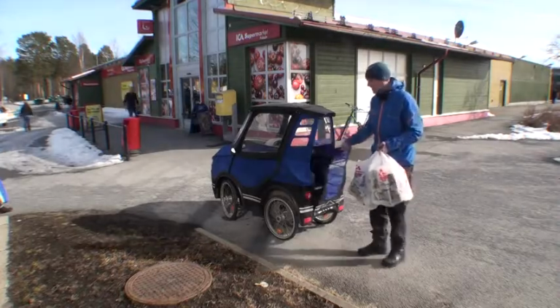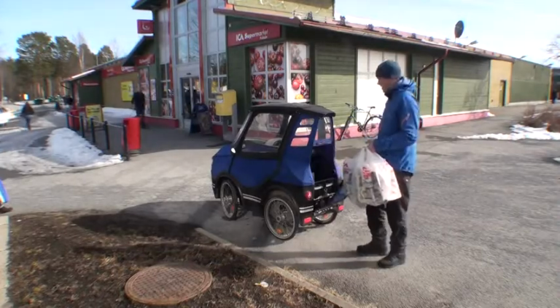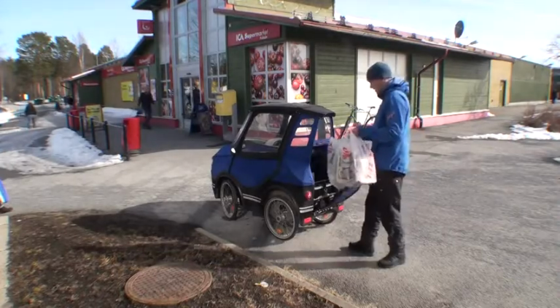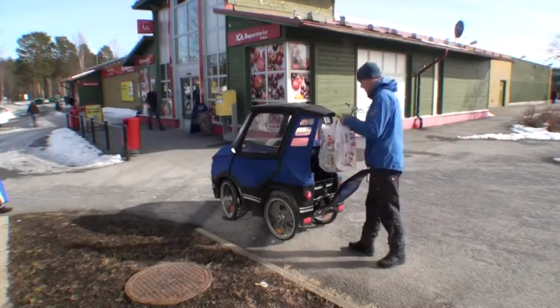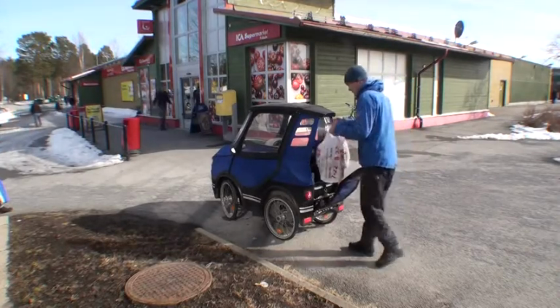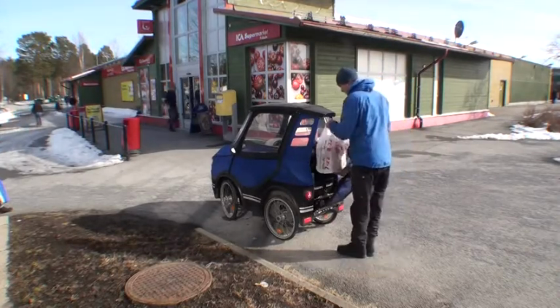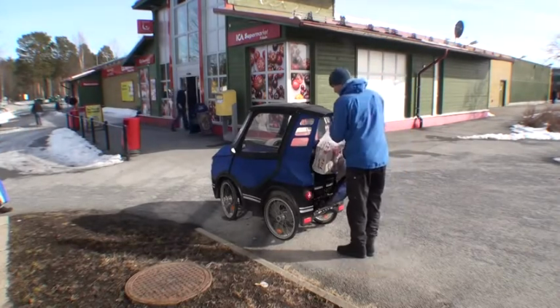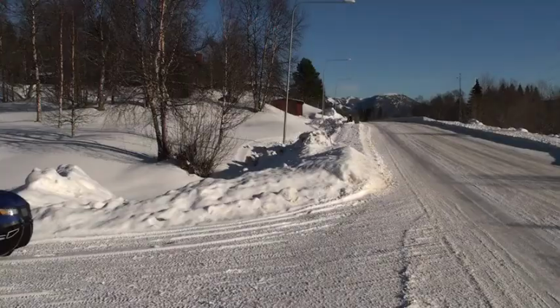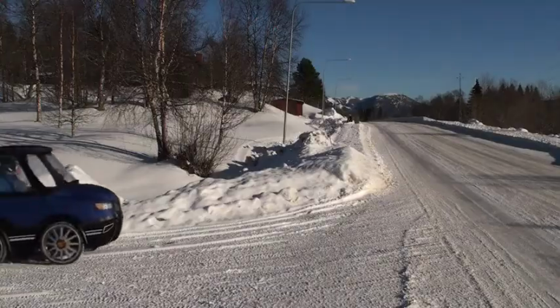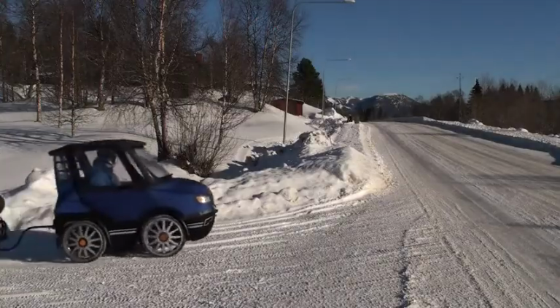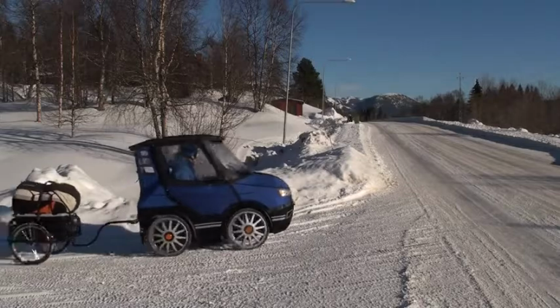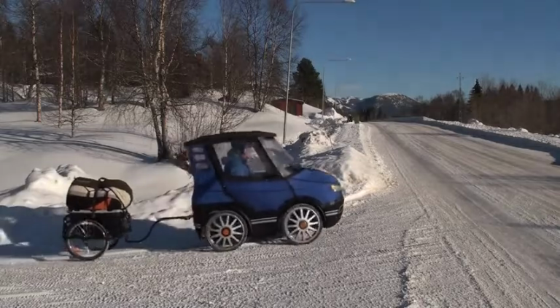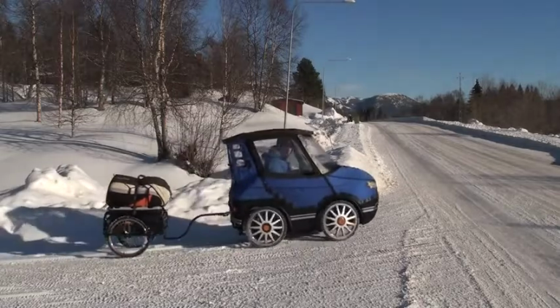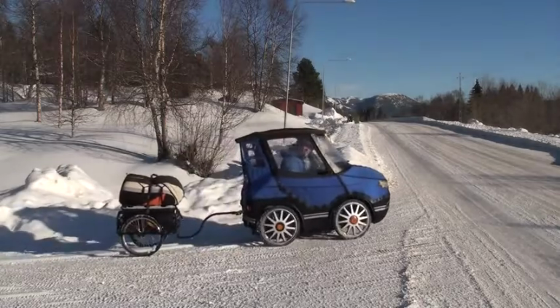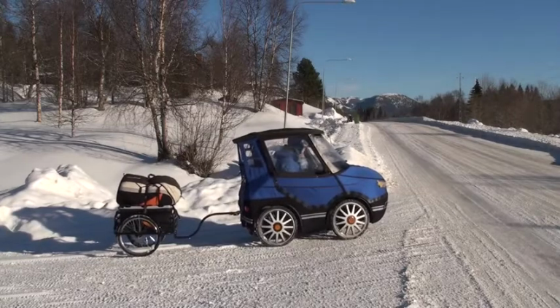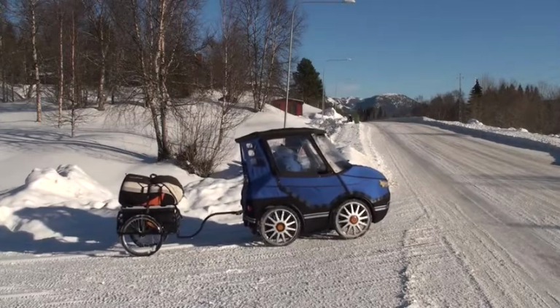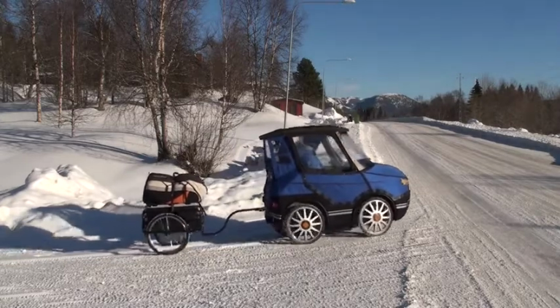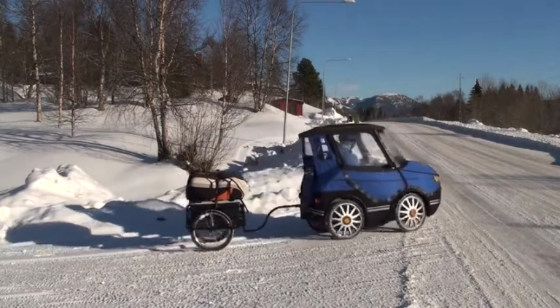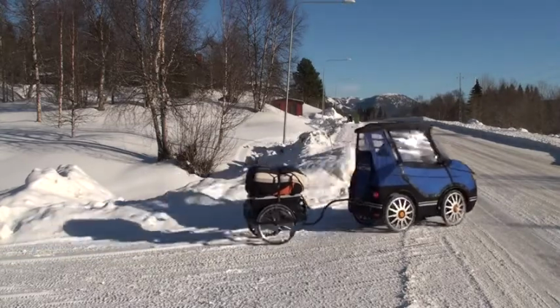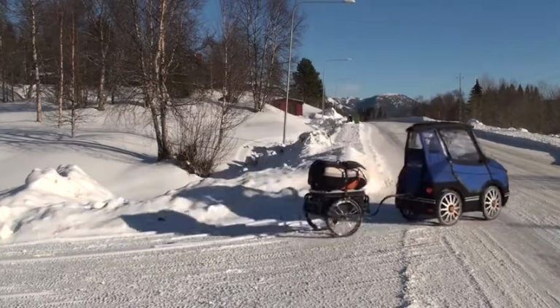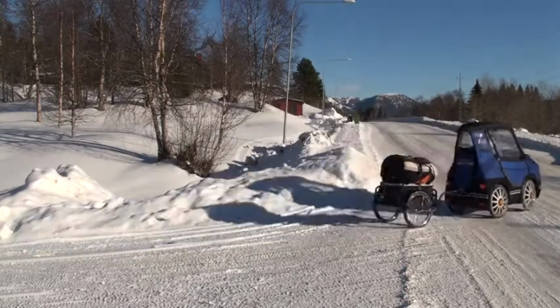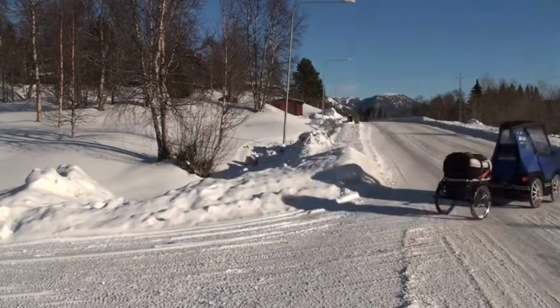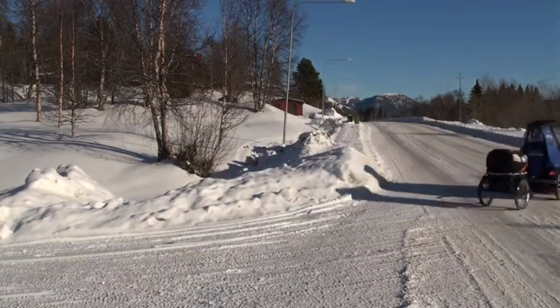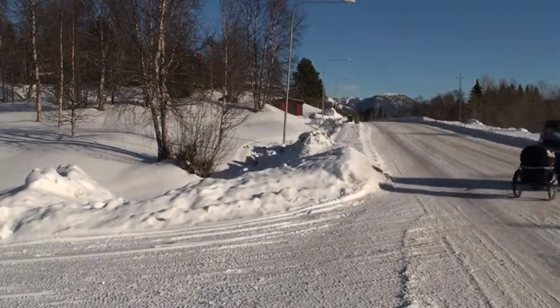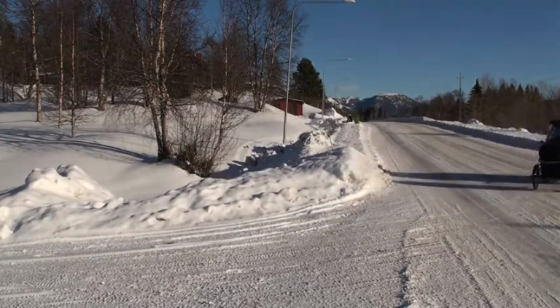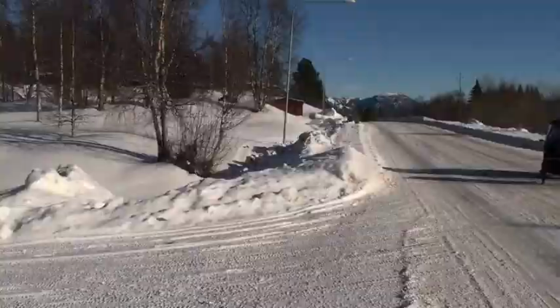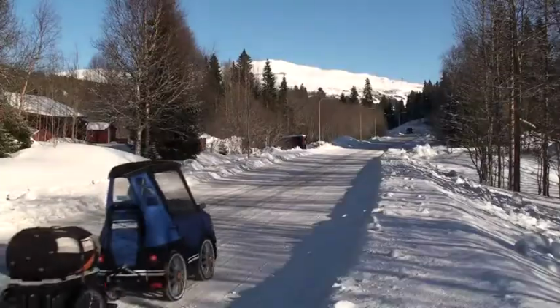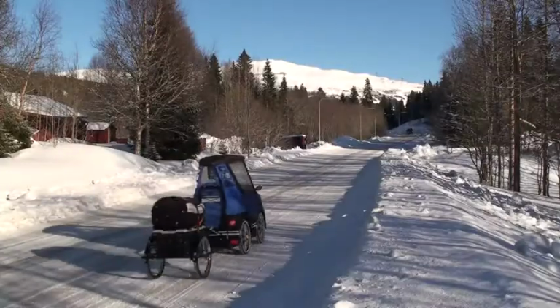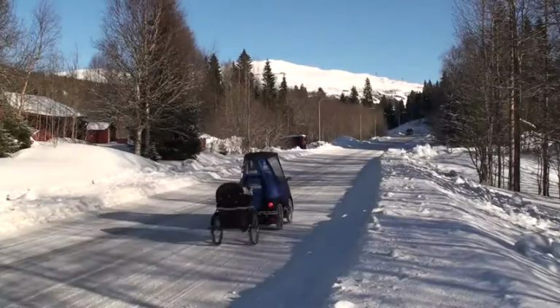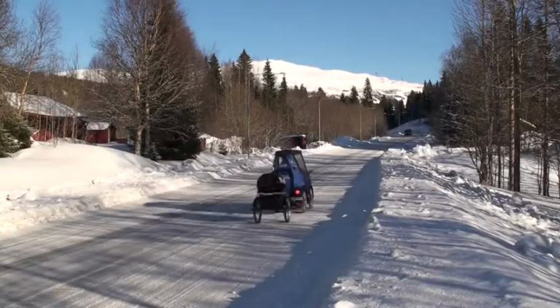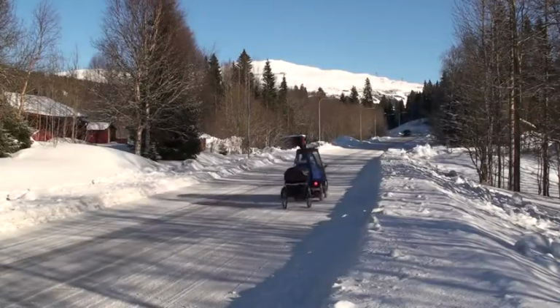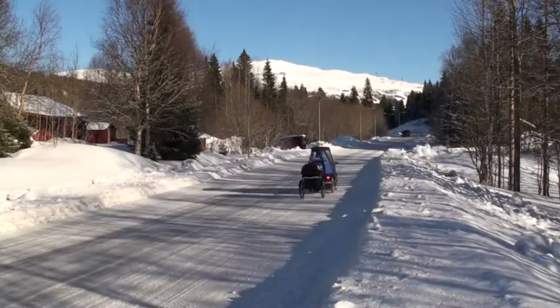There is room for some baggage in the back, and if you want to bring your children or you need more baggage, you can hook on a bike trailer. Here I am bringing my paraglider to go flying.